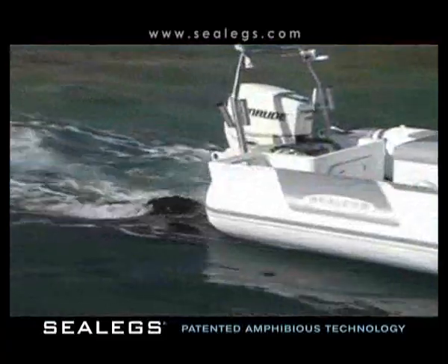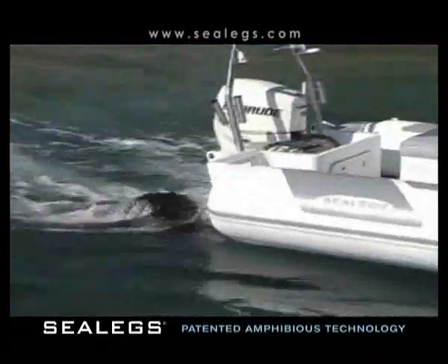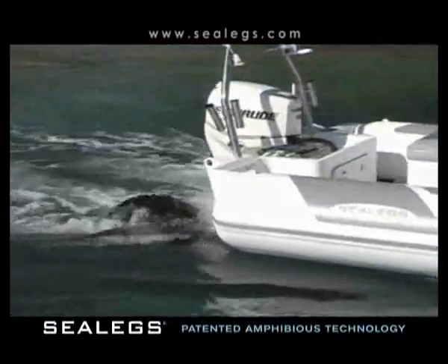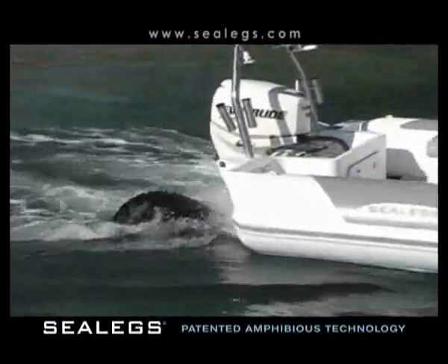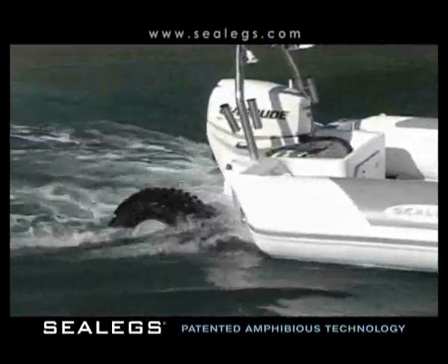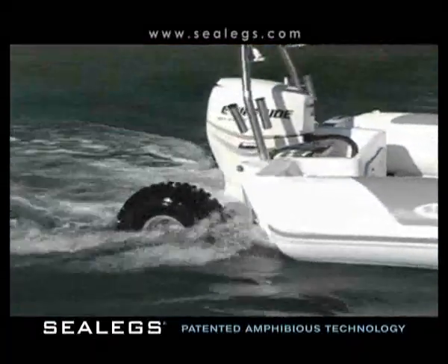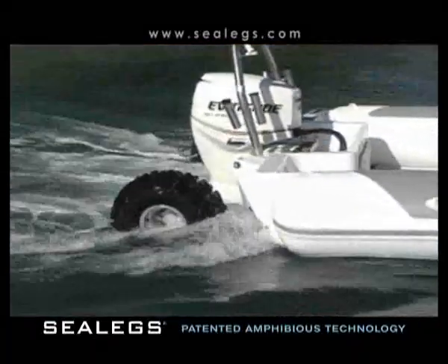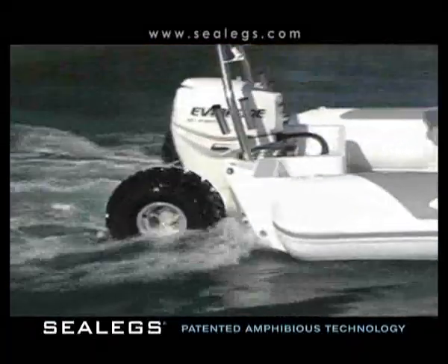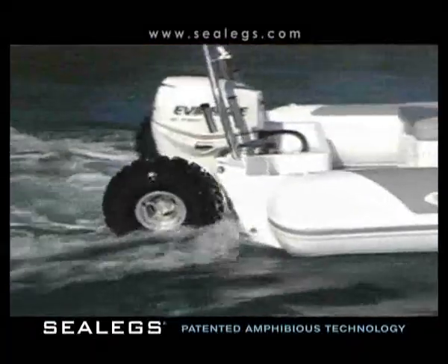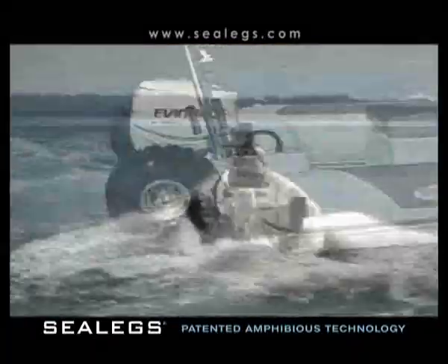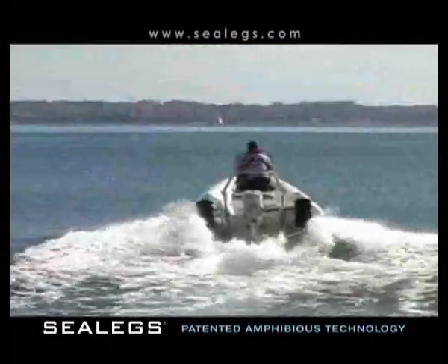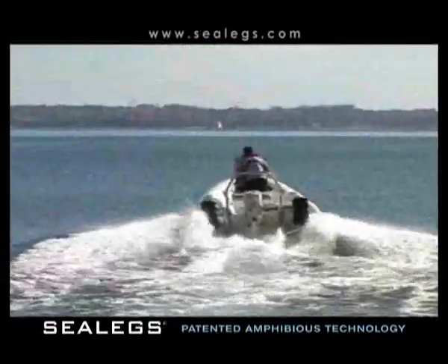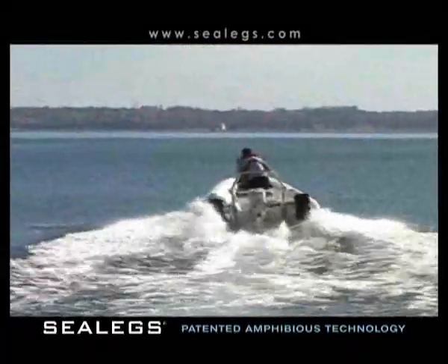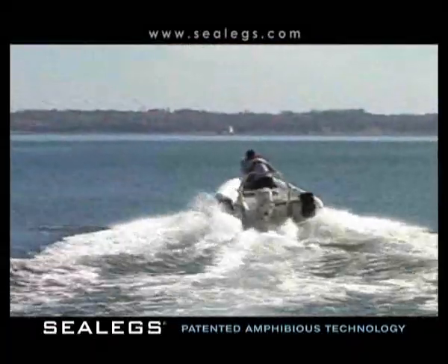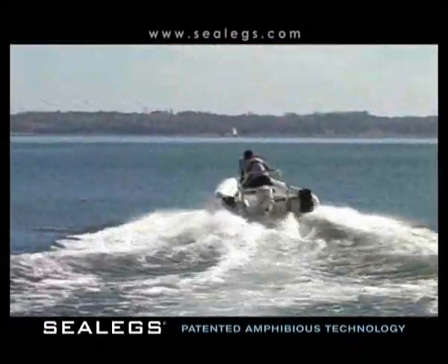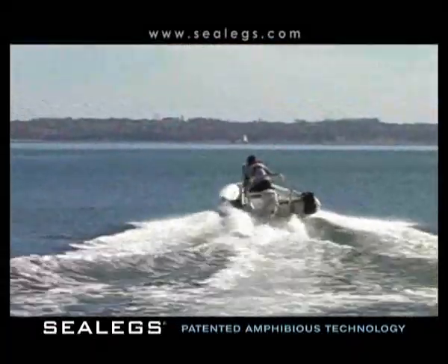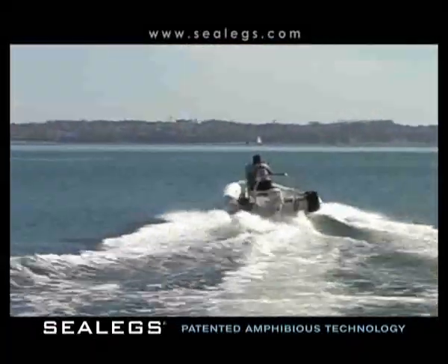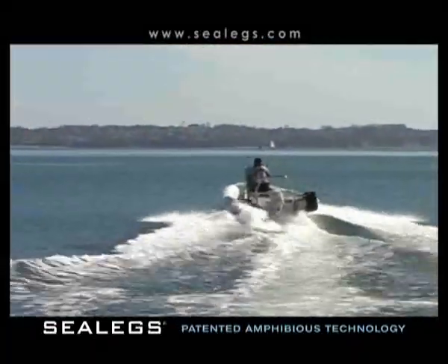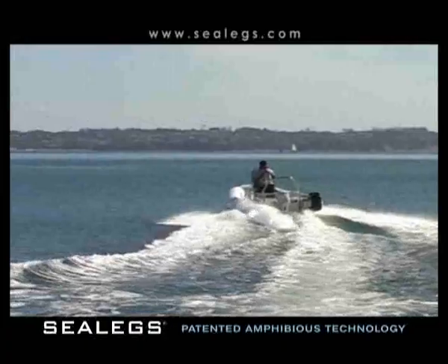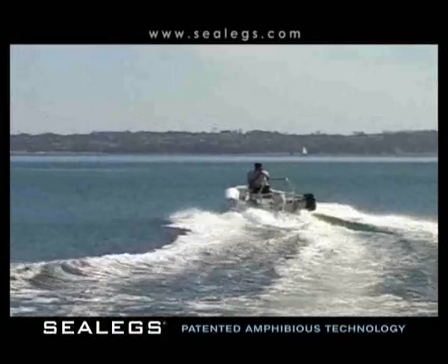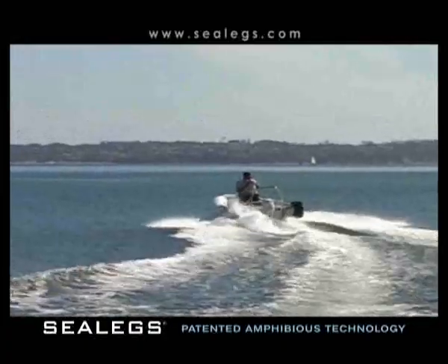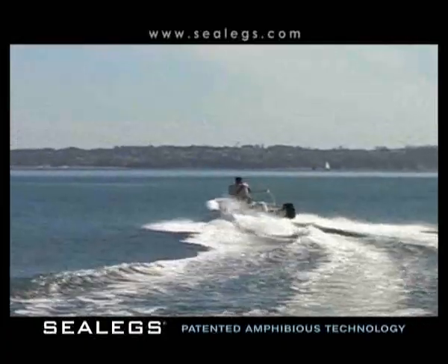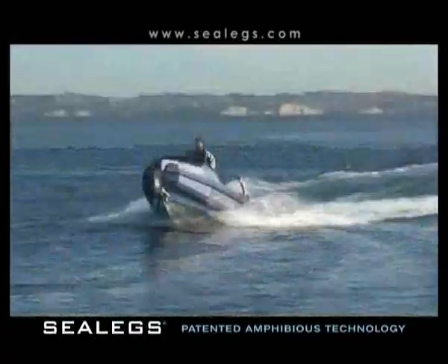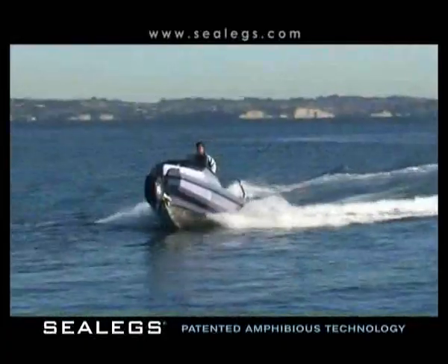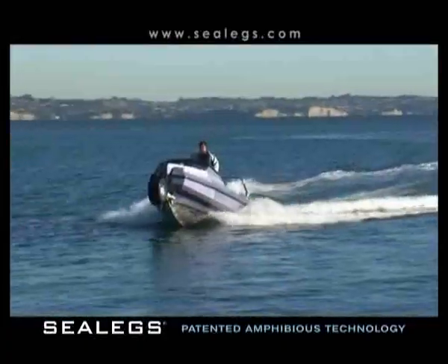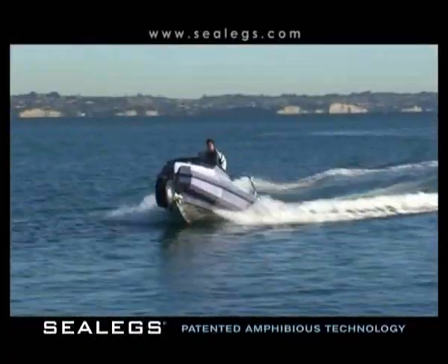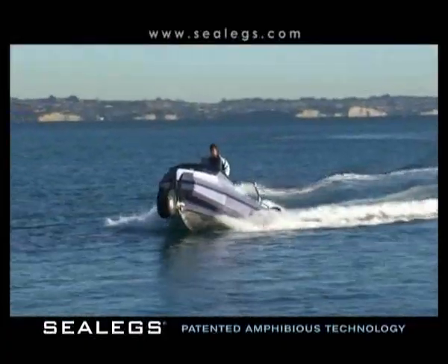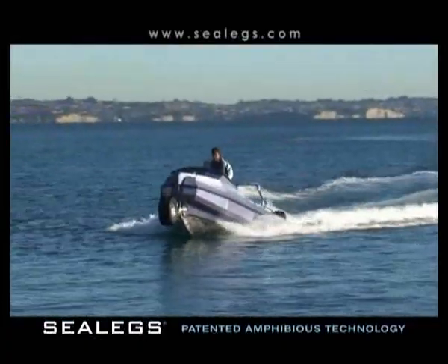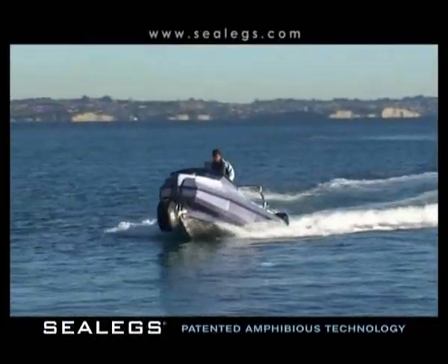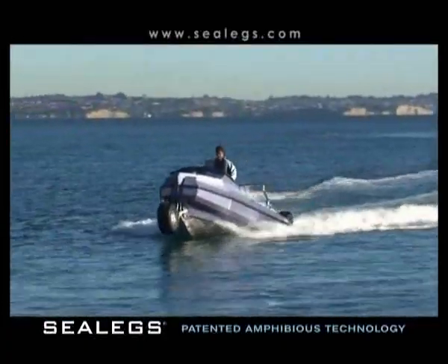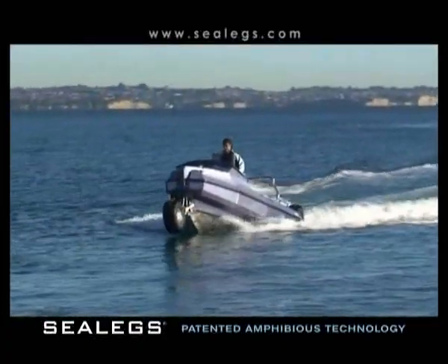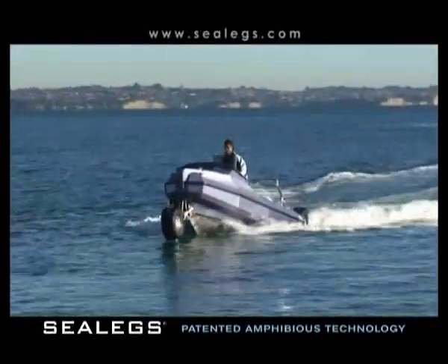Now you can explore coastline without having to queue for a boat ramp, drag the hull up onto a beach, anchor in shallows, or leap off into waist deep water.